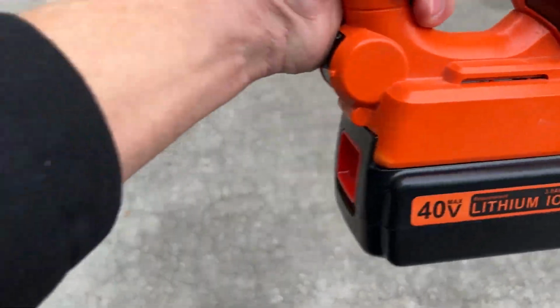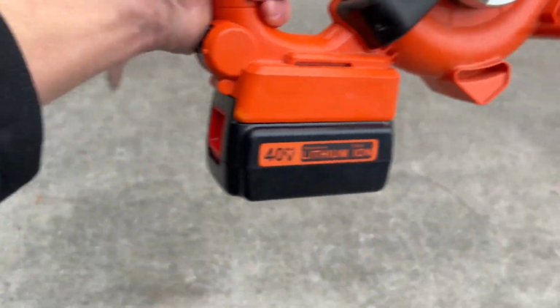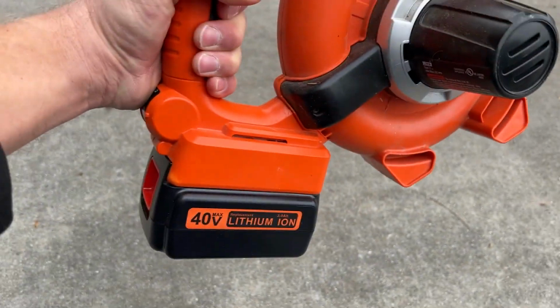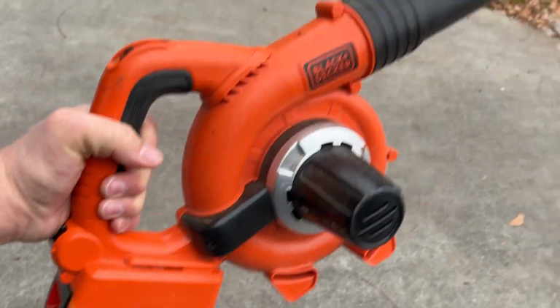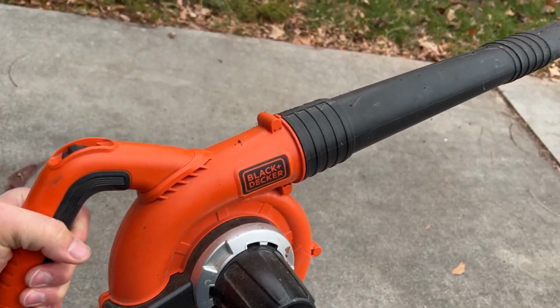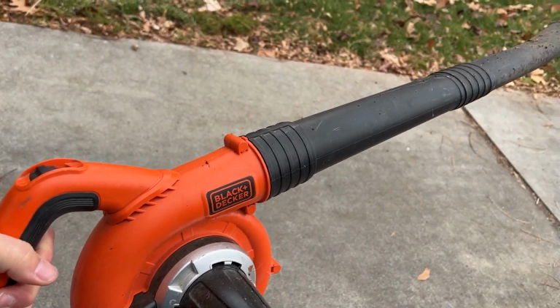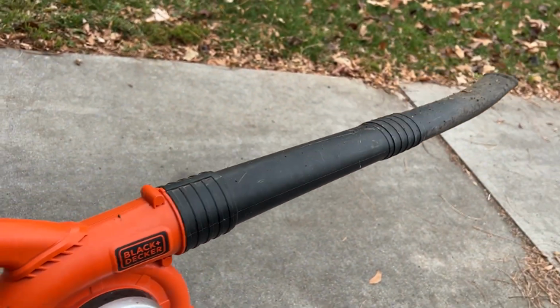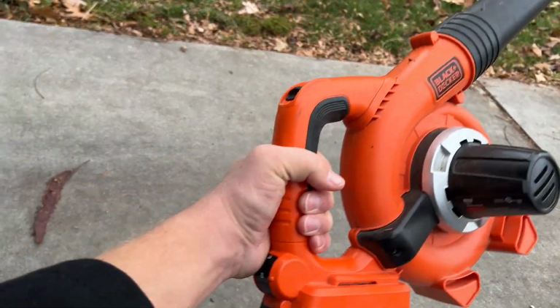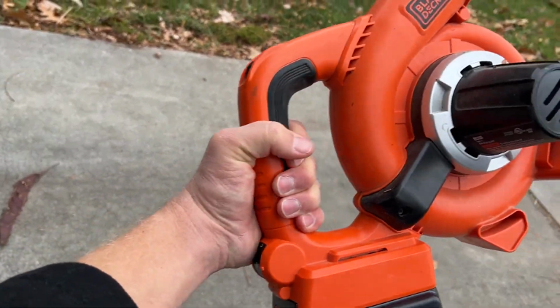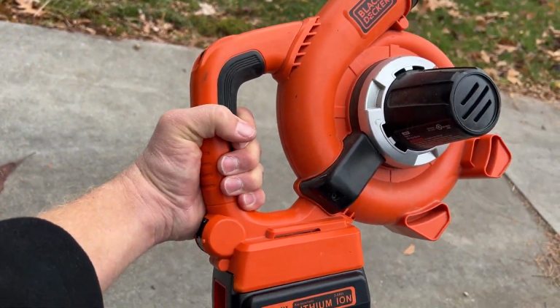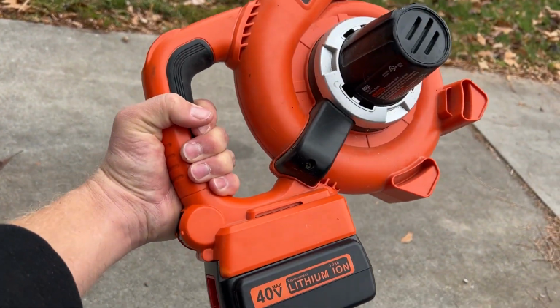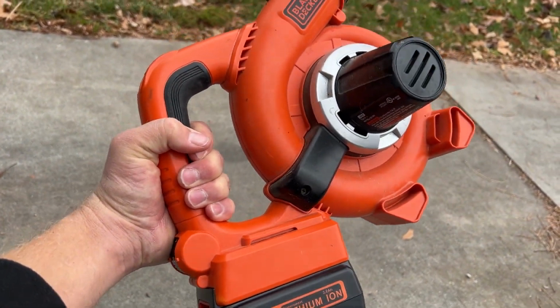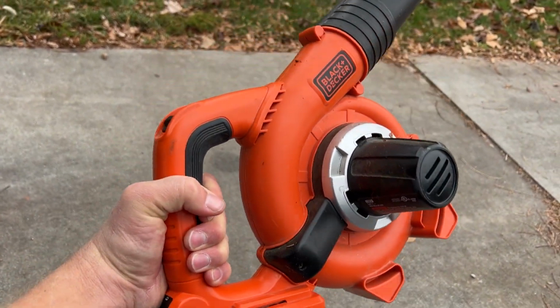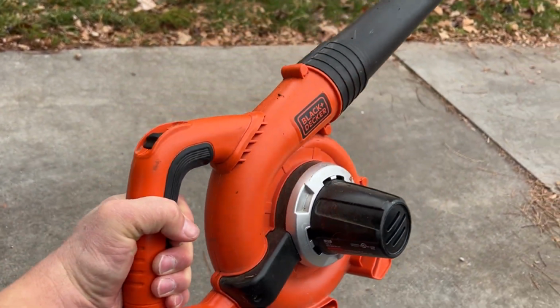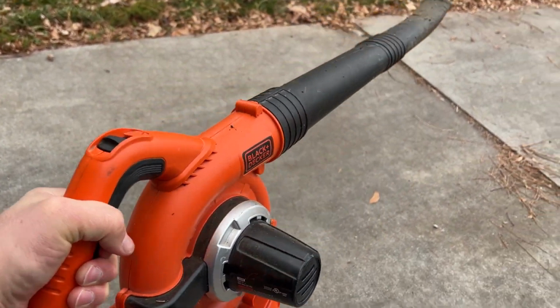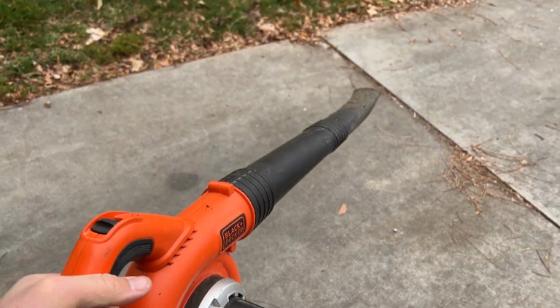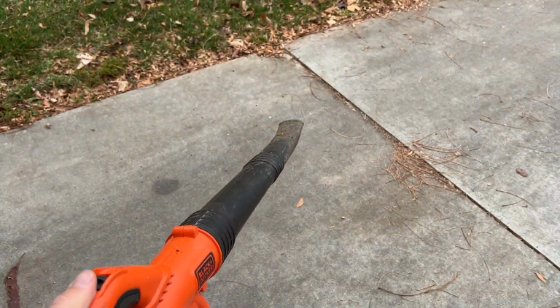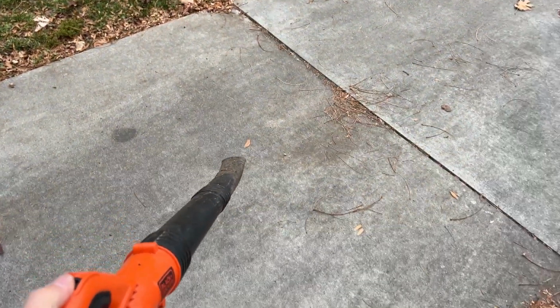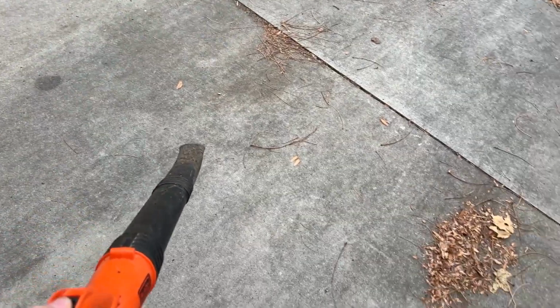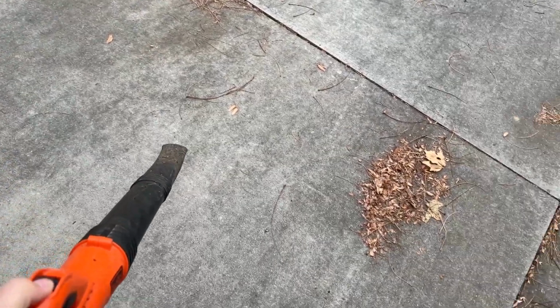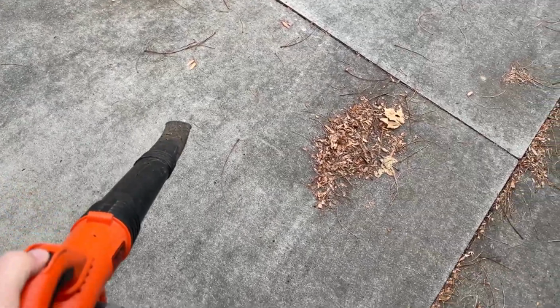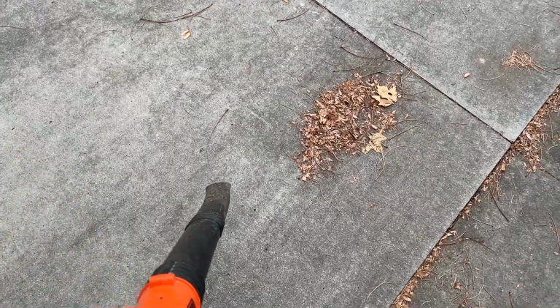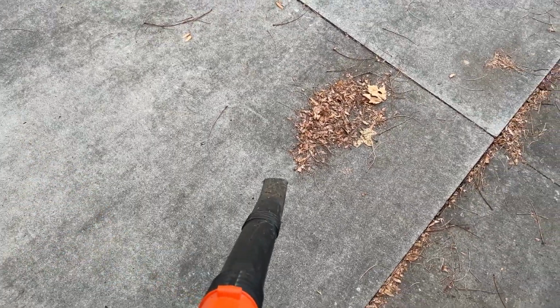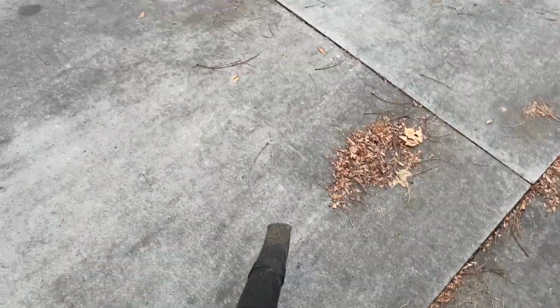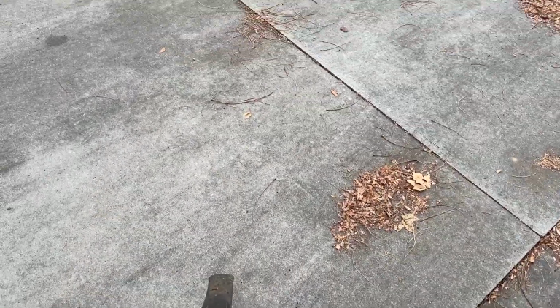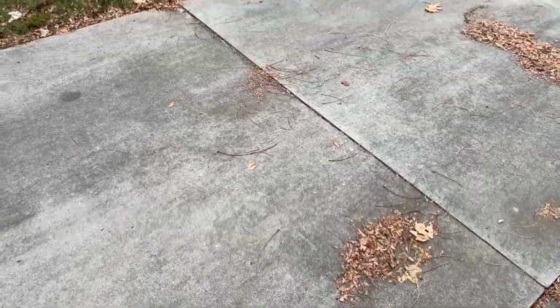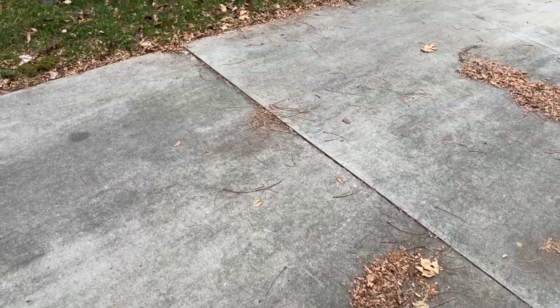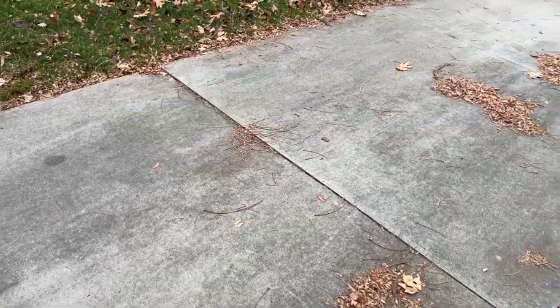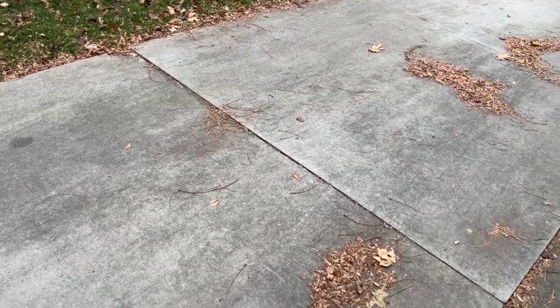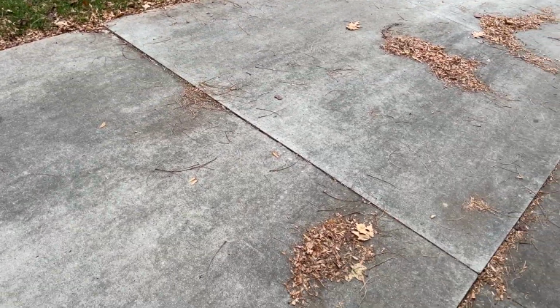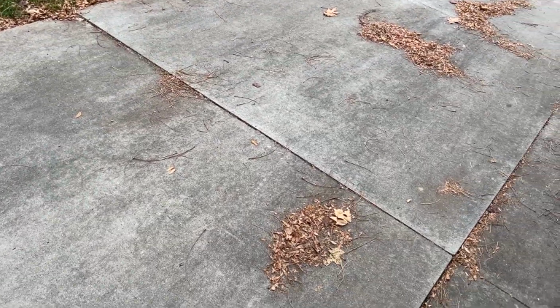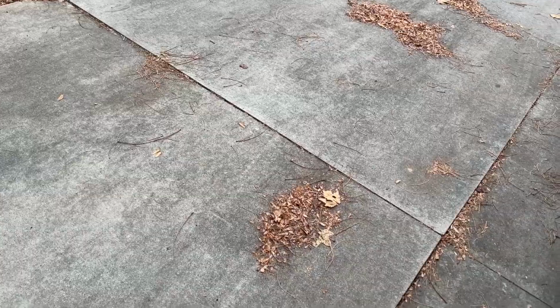The battery just clips into the handle like that. You can see that's my hand, so it's not a real big unit, but I got some leaves to blow so I just thought I'd try to maybe show you guys how much power it has.